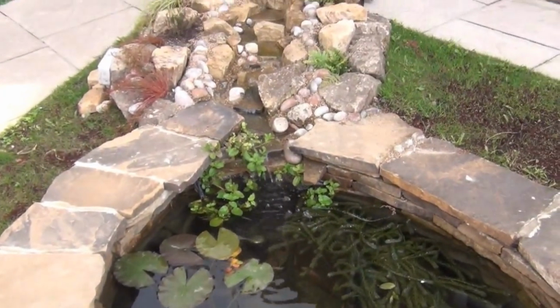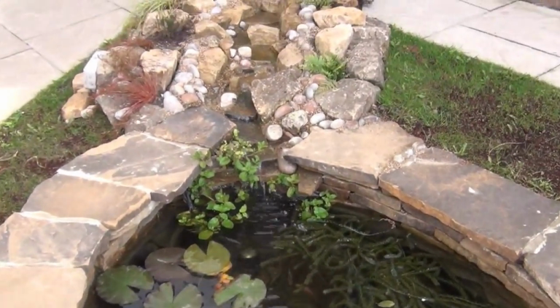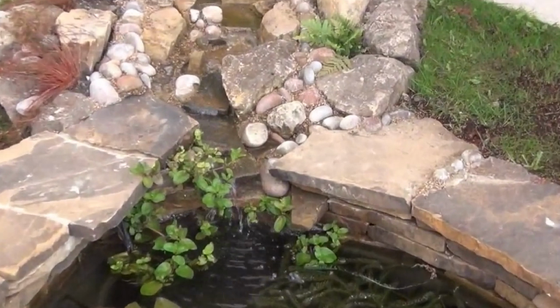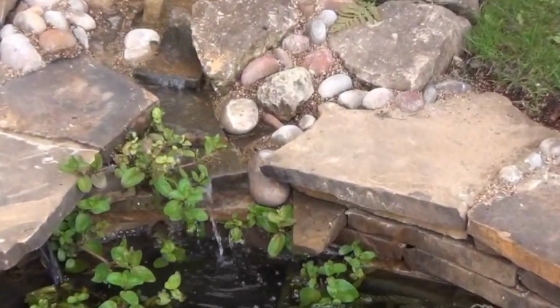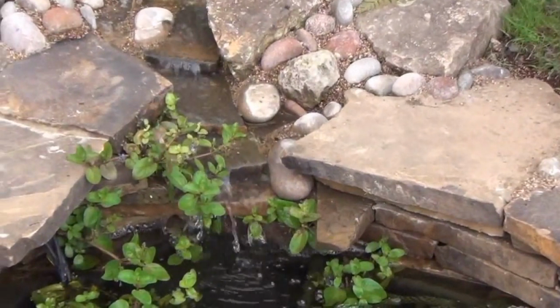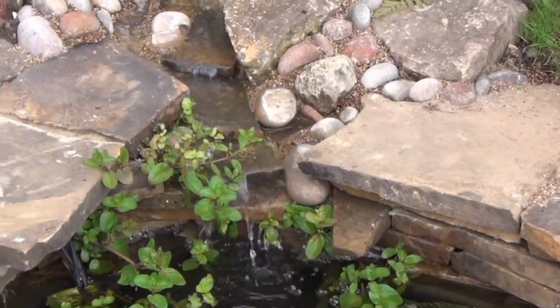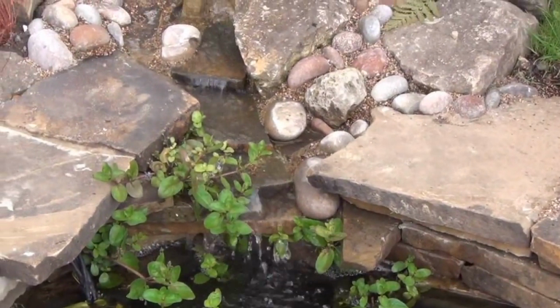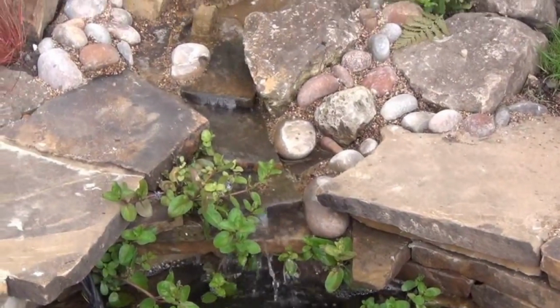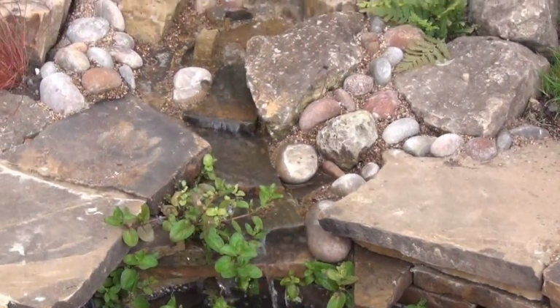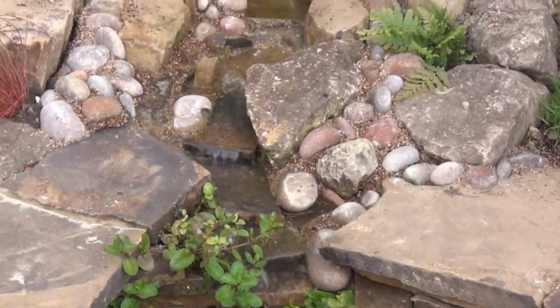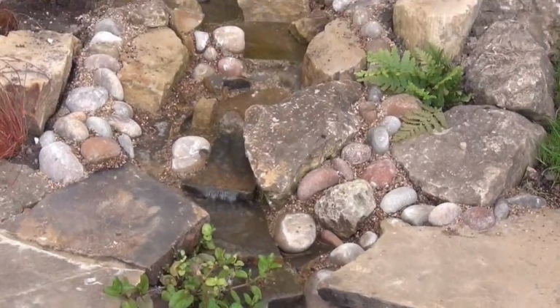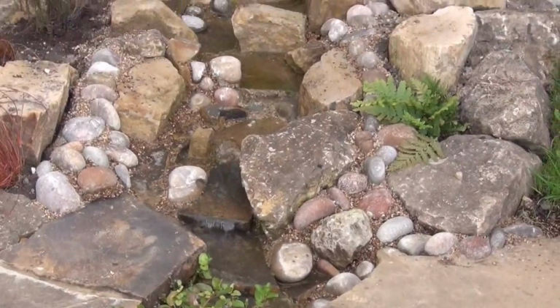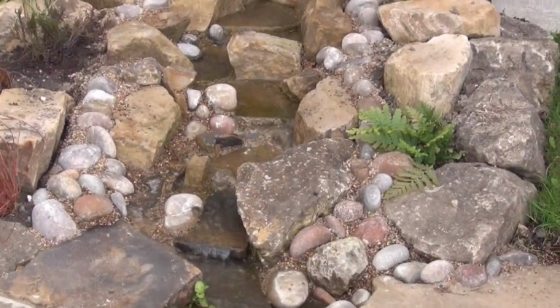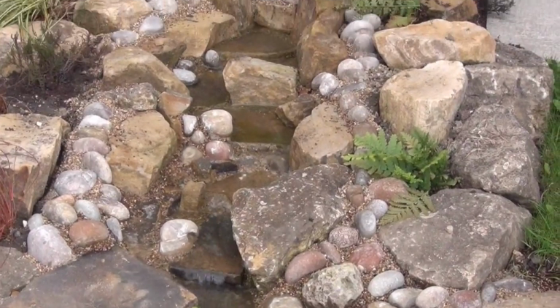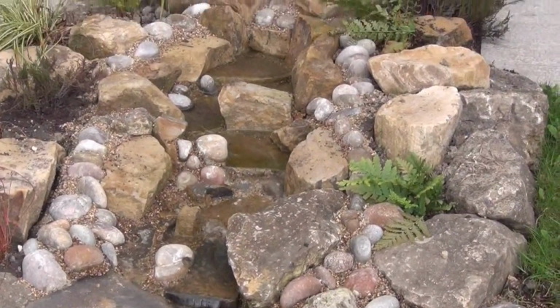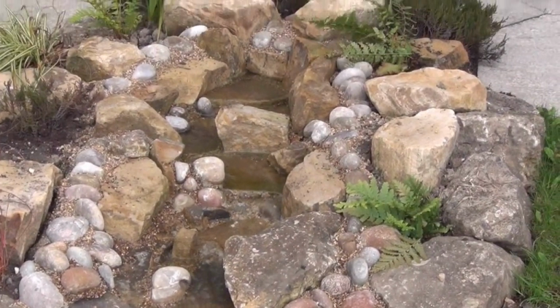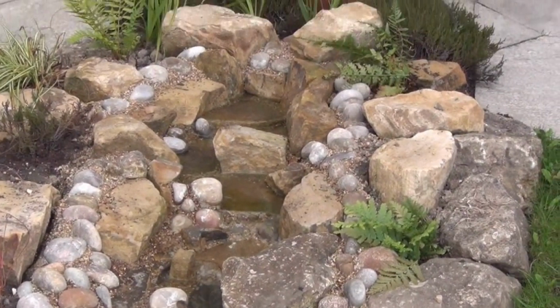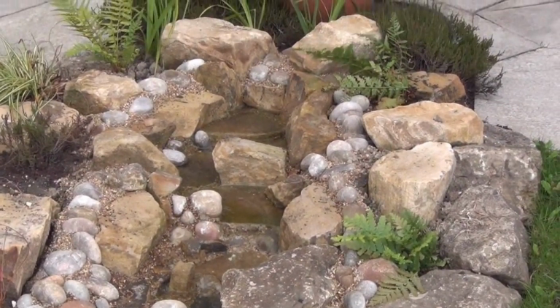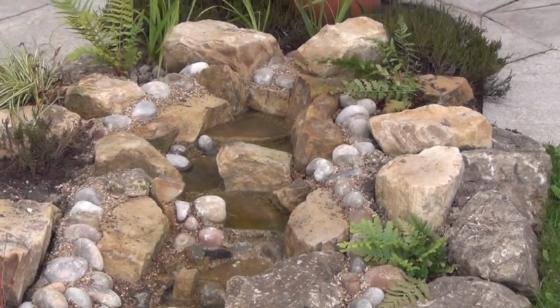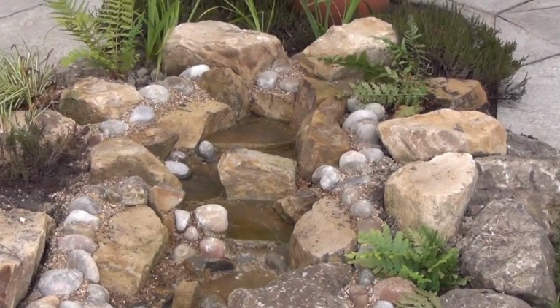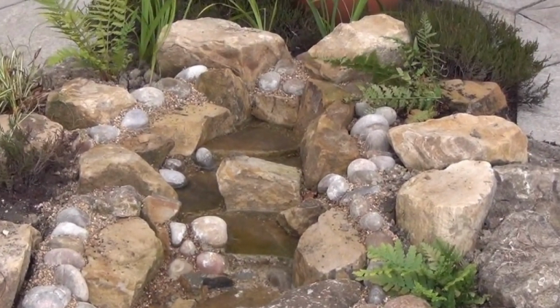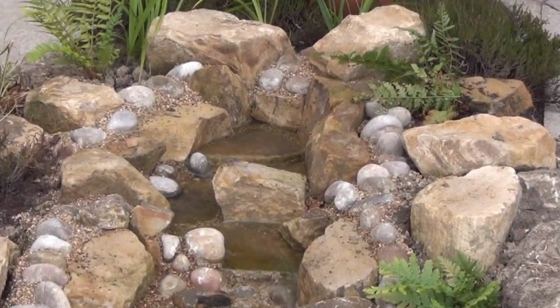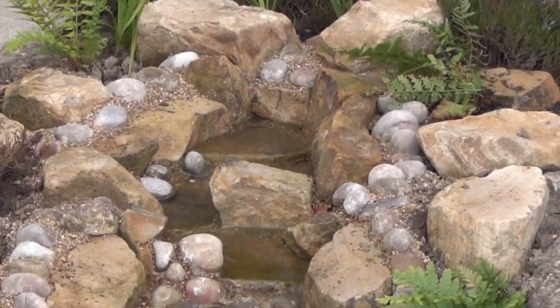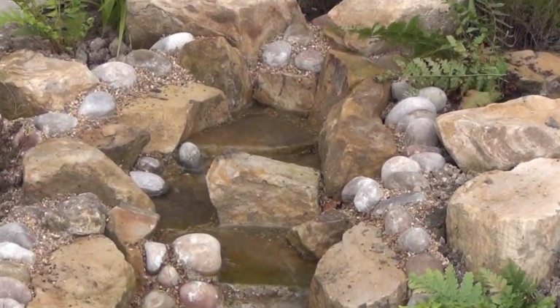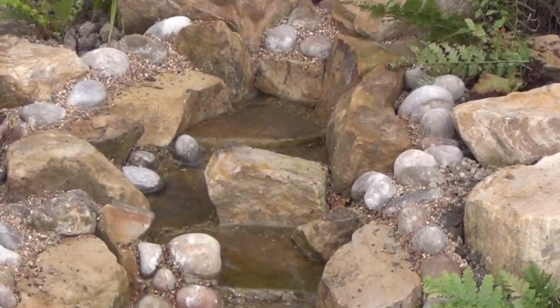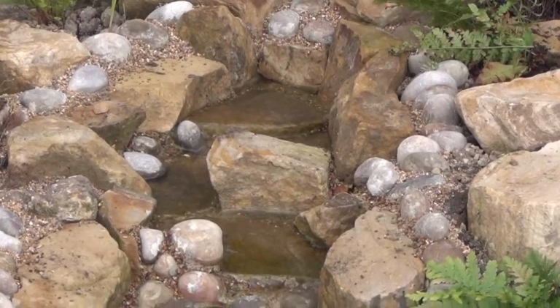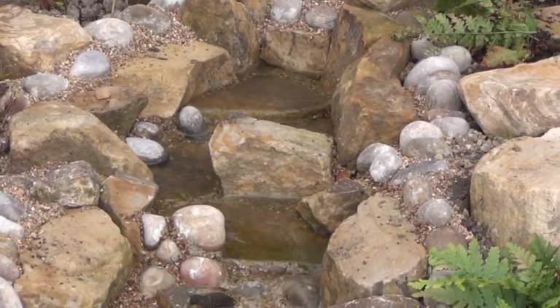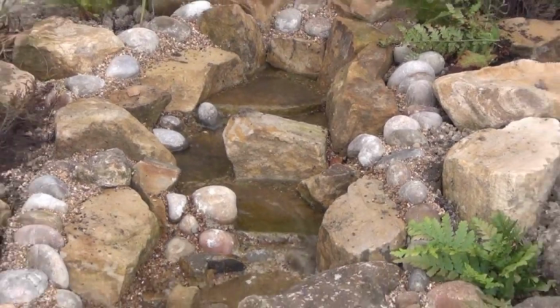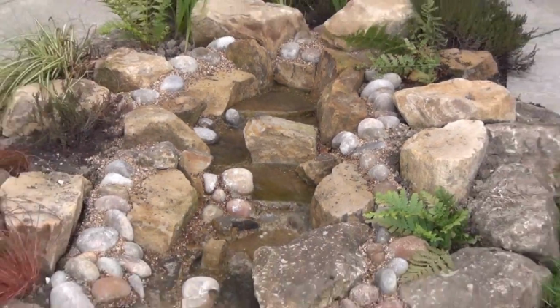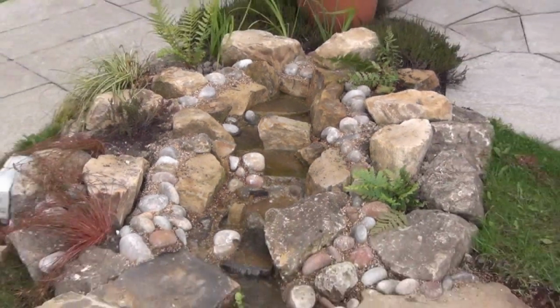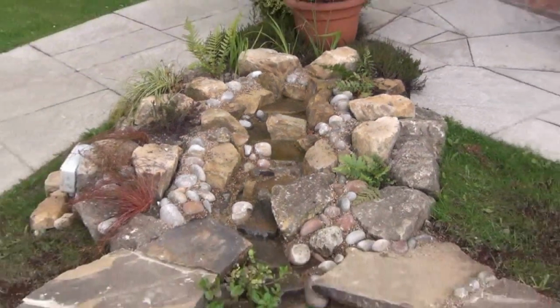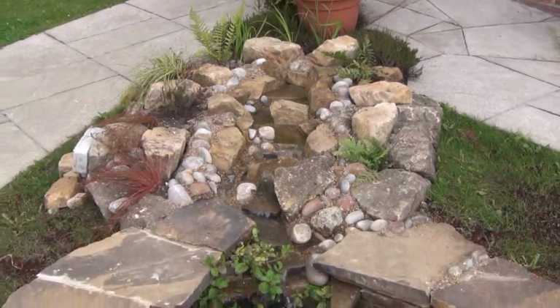We built a little cascade. There wasn't much space to build a cascade, so we just worked something small and simple in. This is fed by the Filtral 5000.